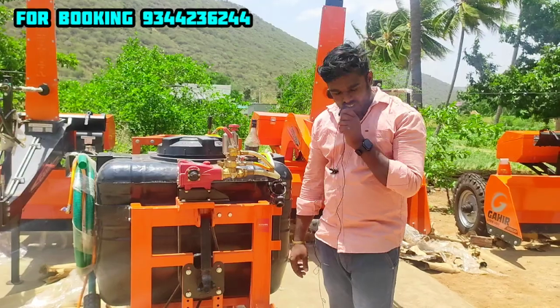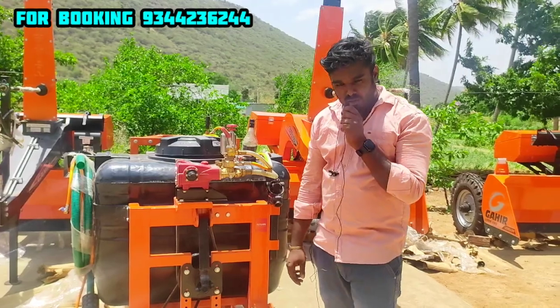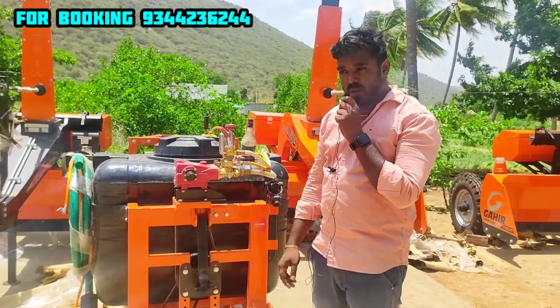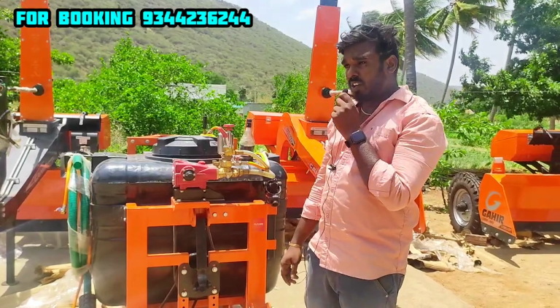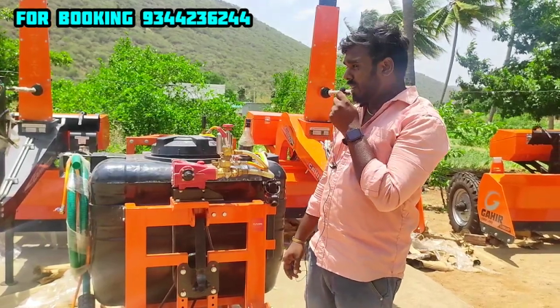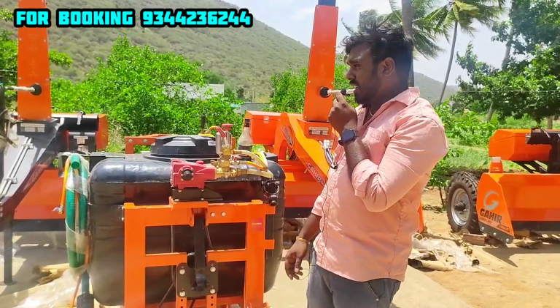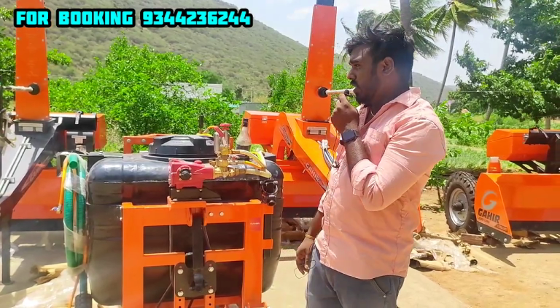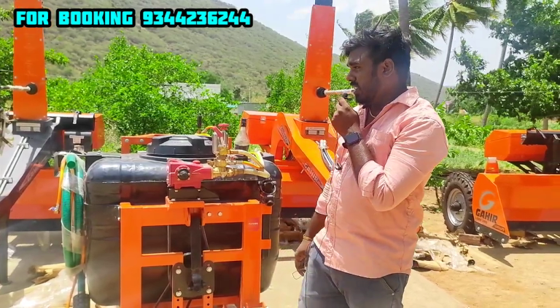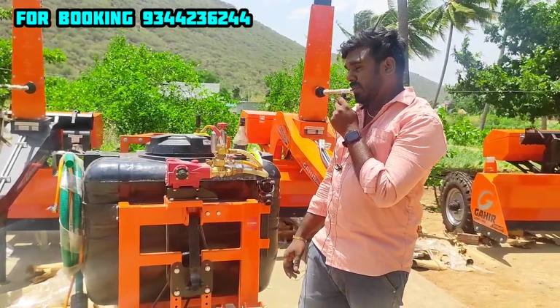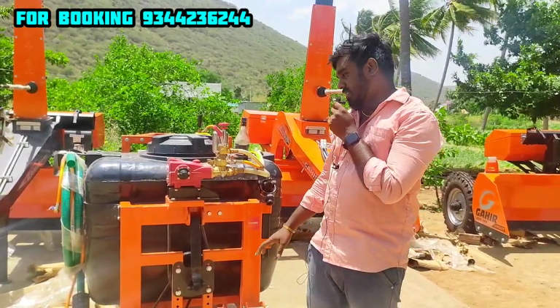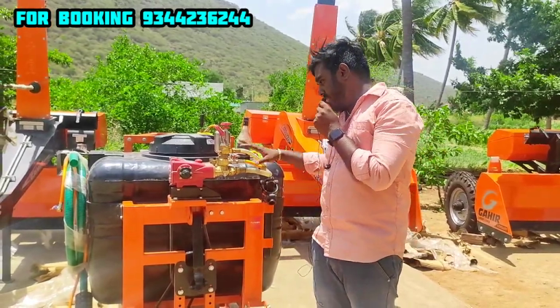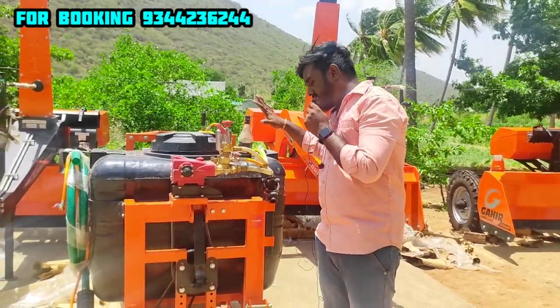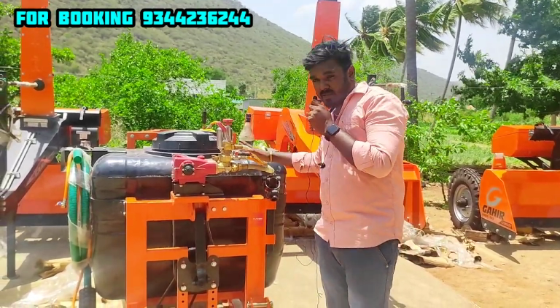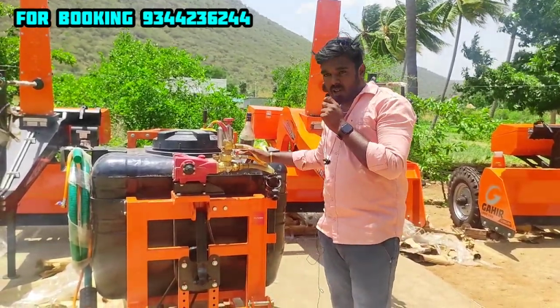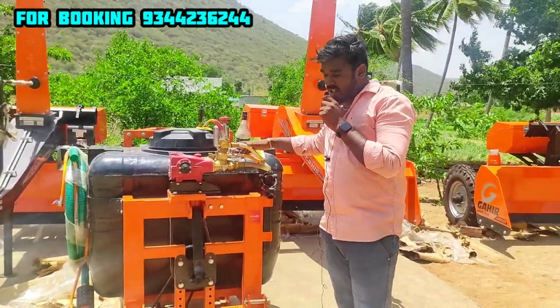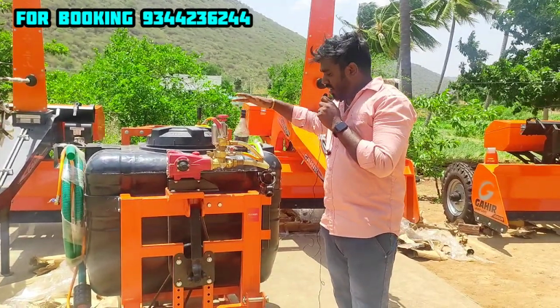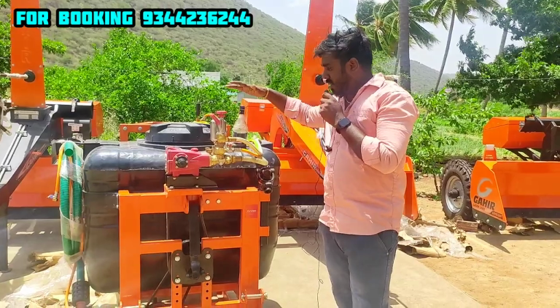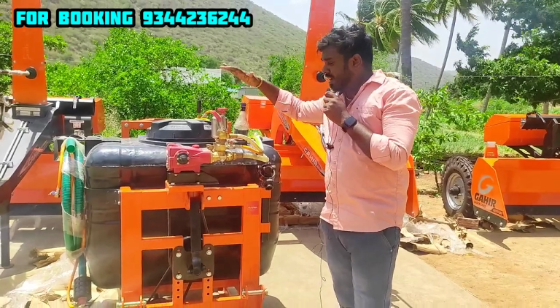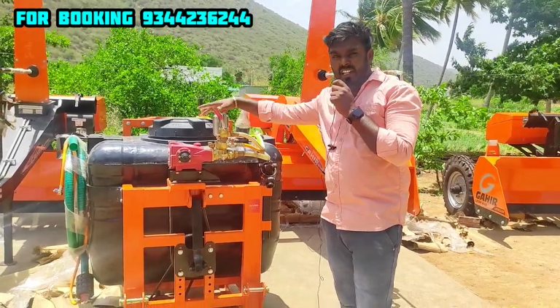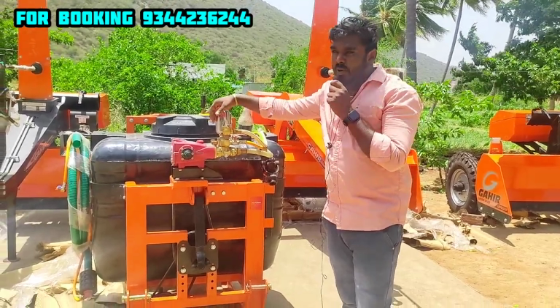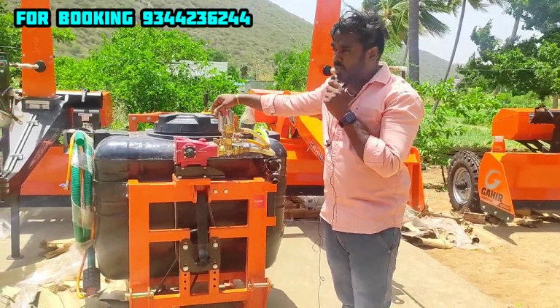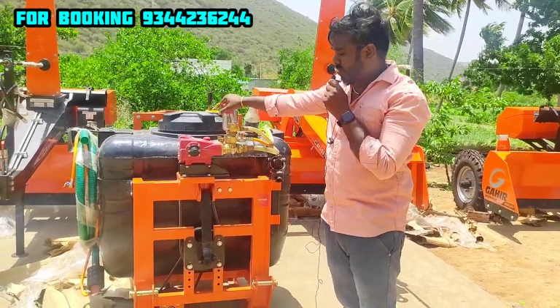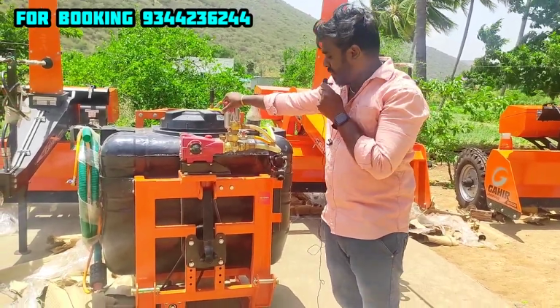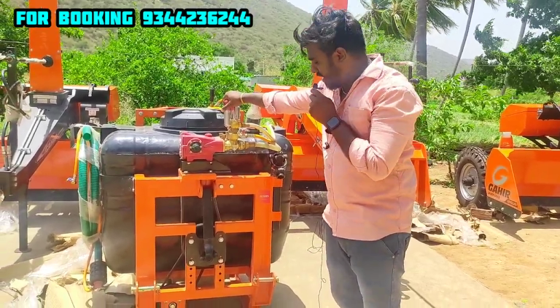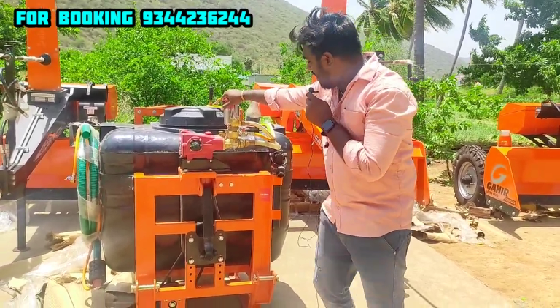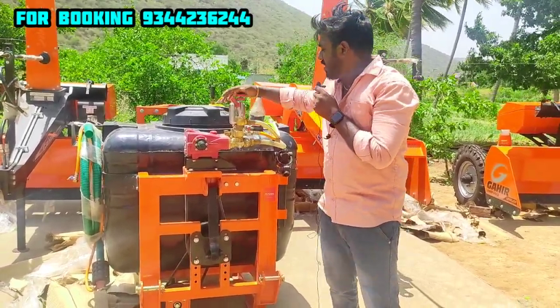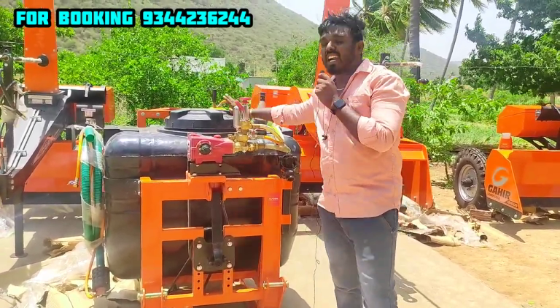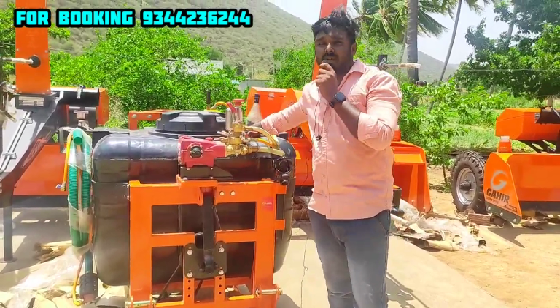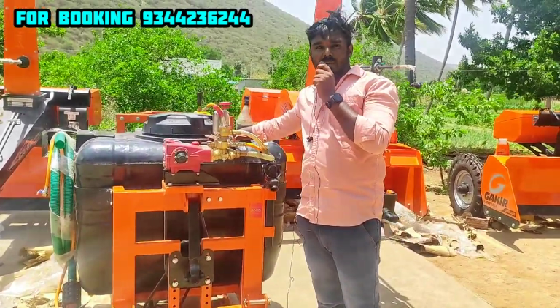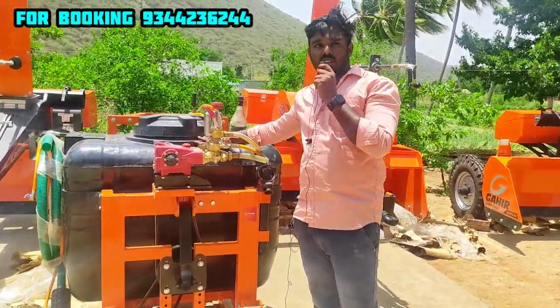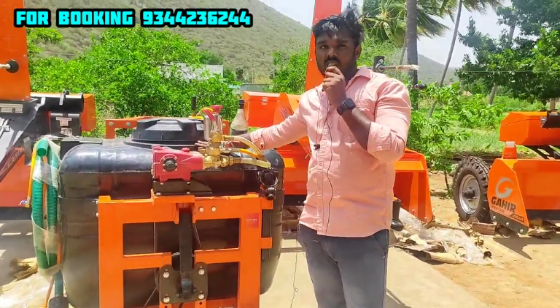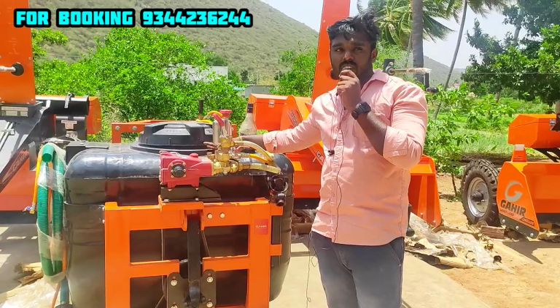Hello everyone. I'm going to show you a Jogier brand high-tech, powerful sprayer. This is a tank with a capacity of 500 liters.